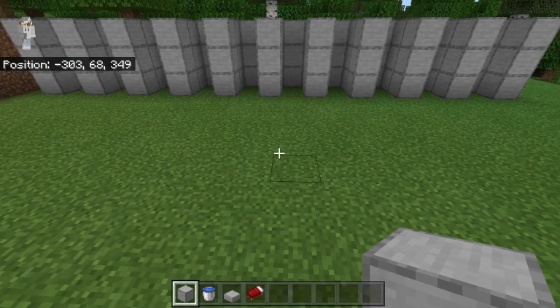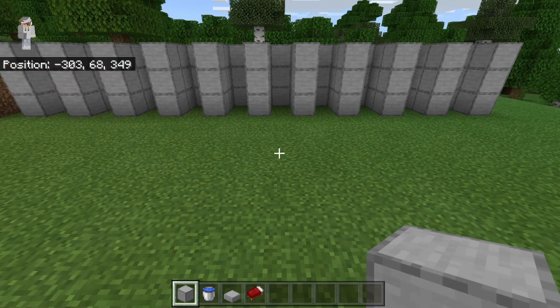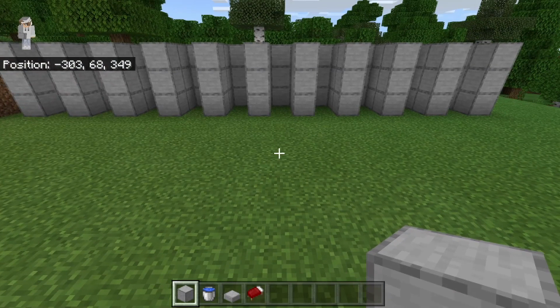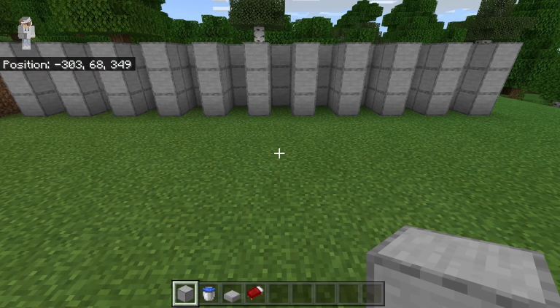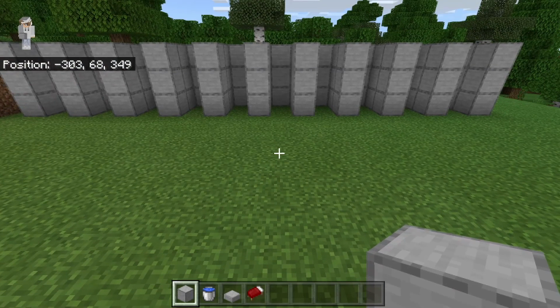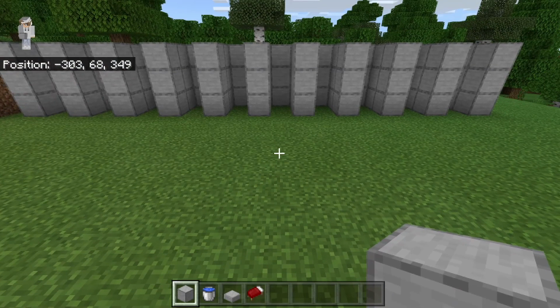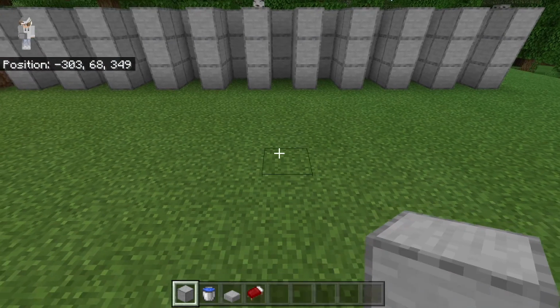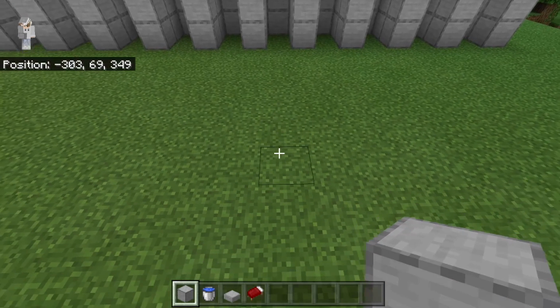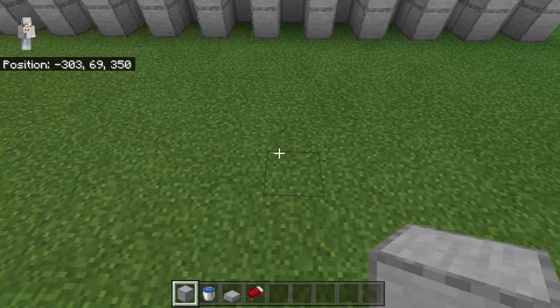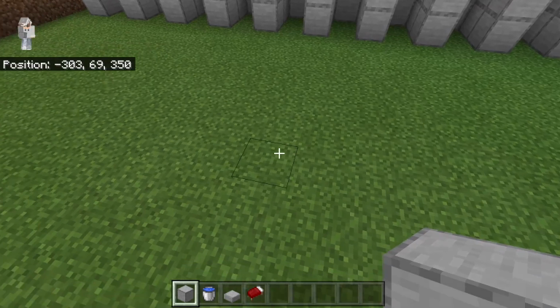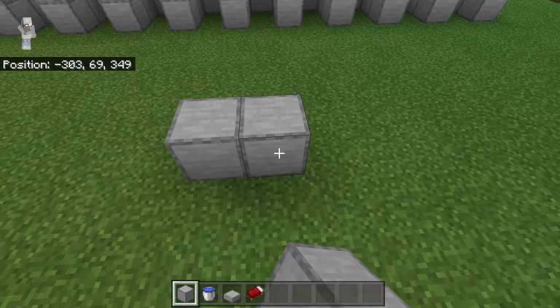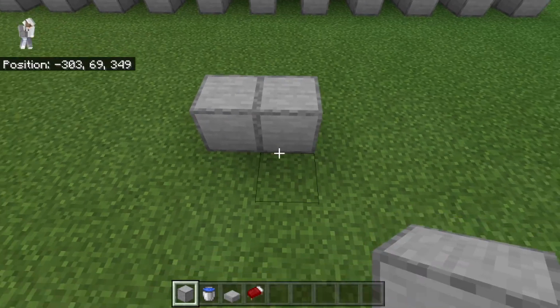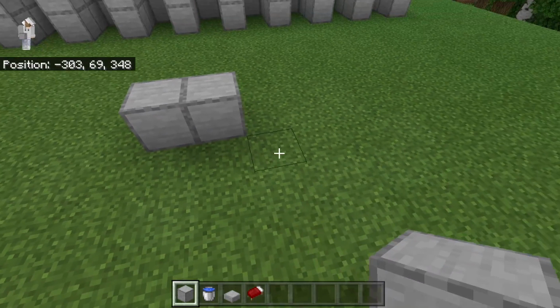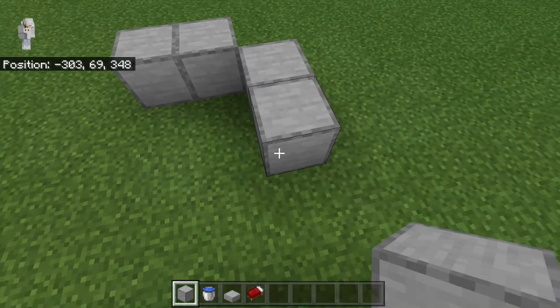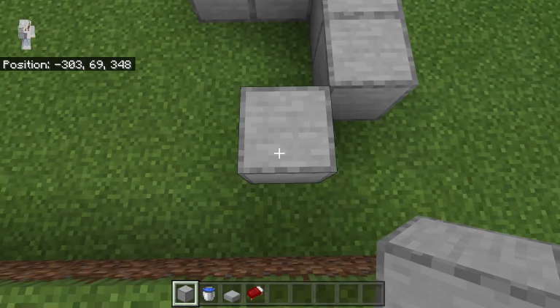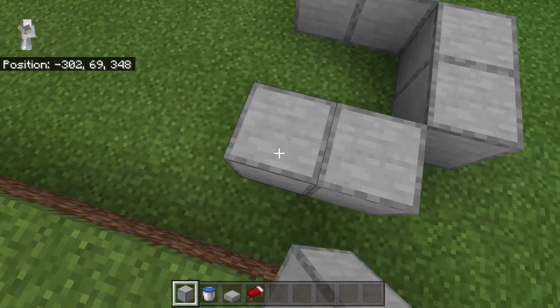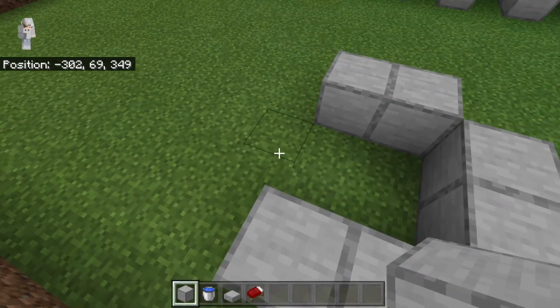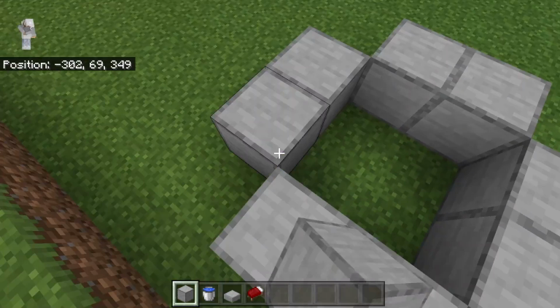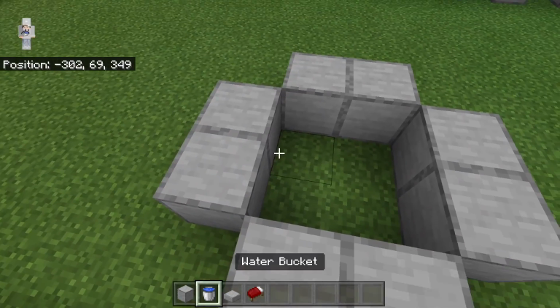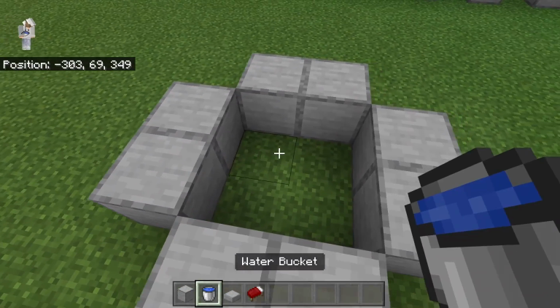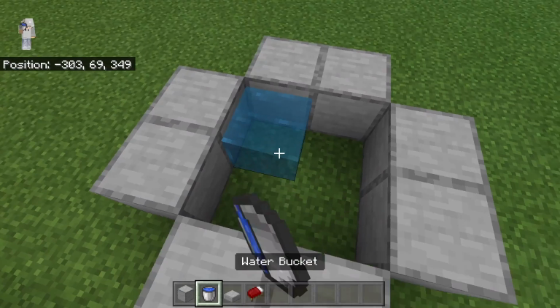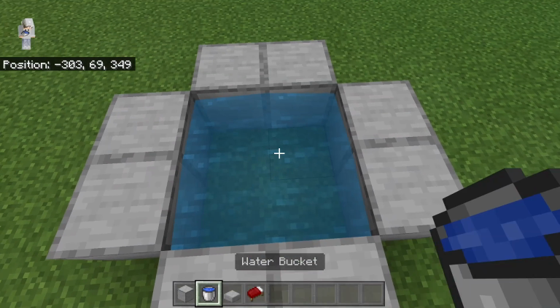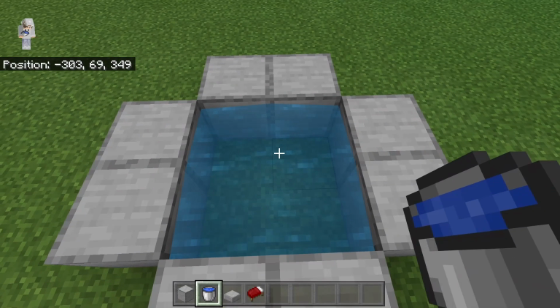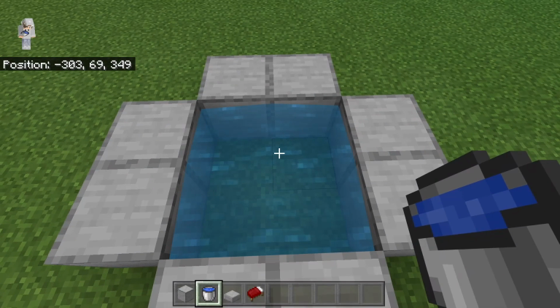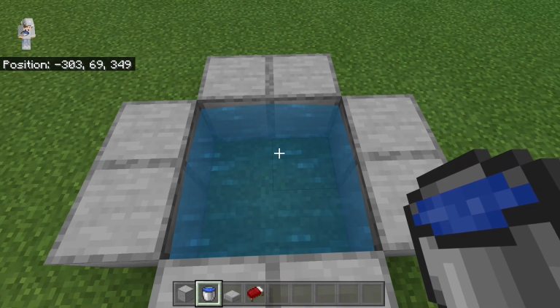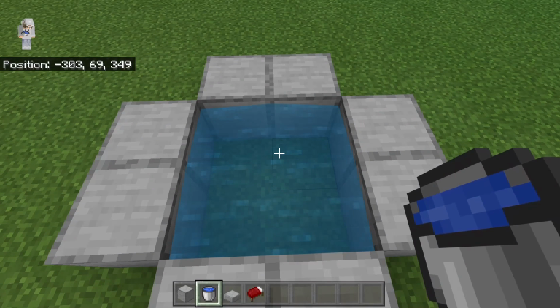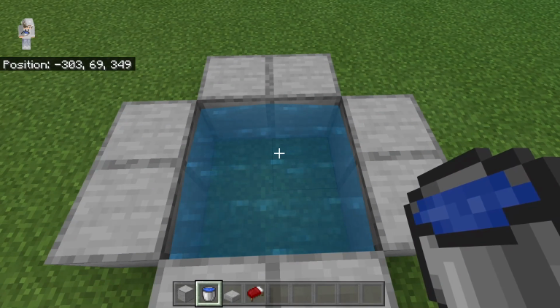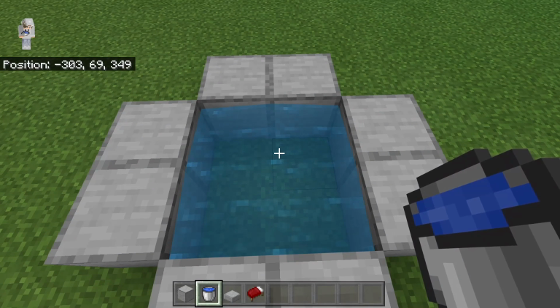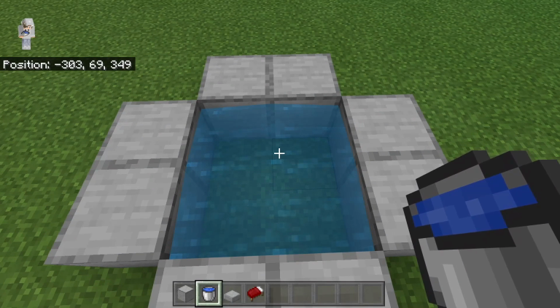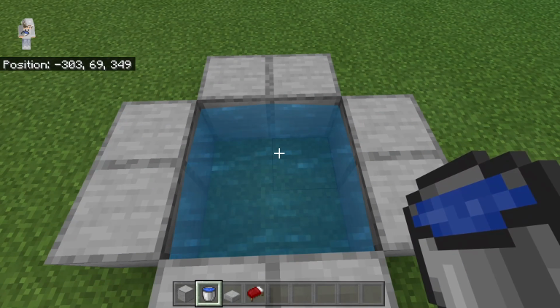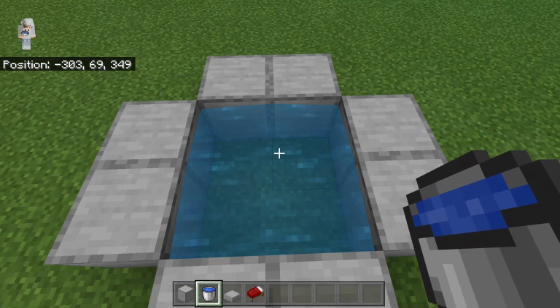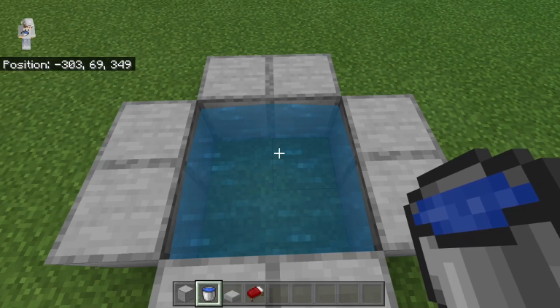The next step is to temporarily create an infinite water source. To do this, place two blocks here, two over here, two over here, and two over here, then place down two water buckets. By doing that, you'll be able to use two buckets to fill in all the water for this entire villager trading hall.